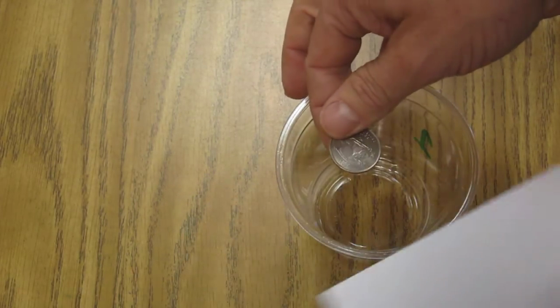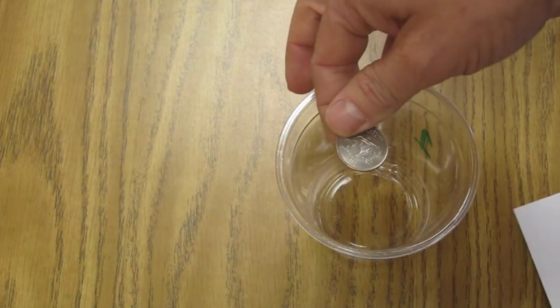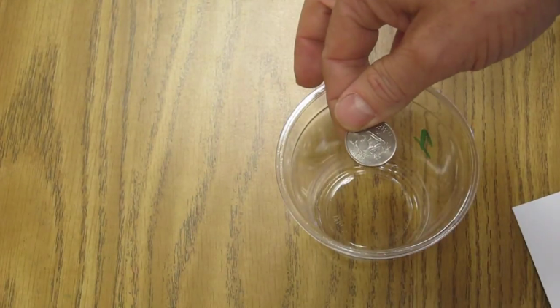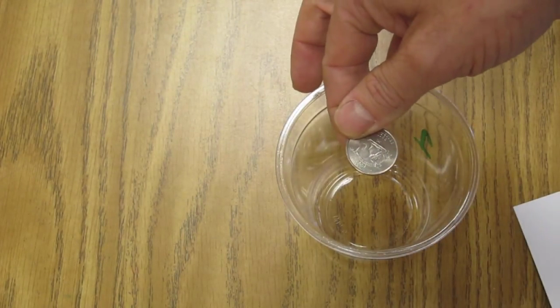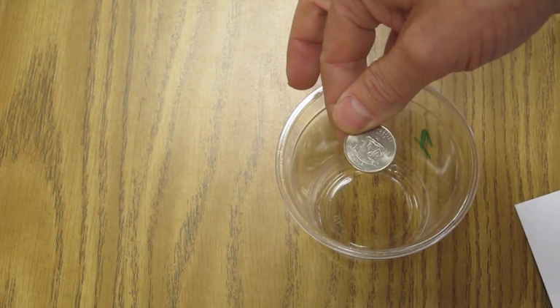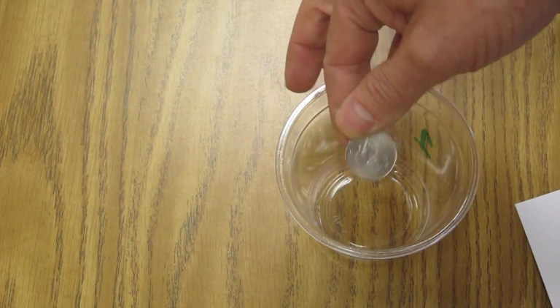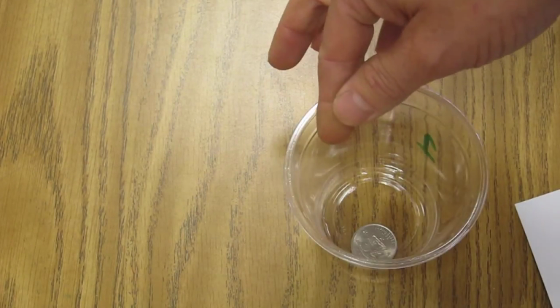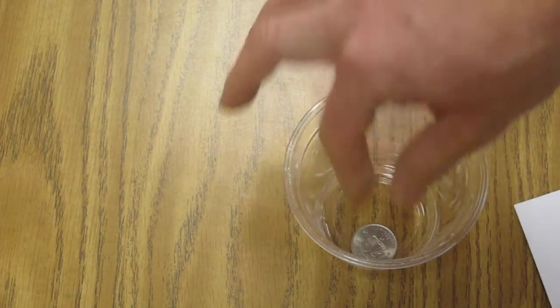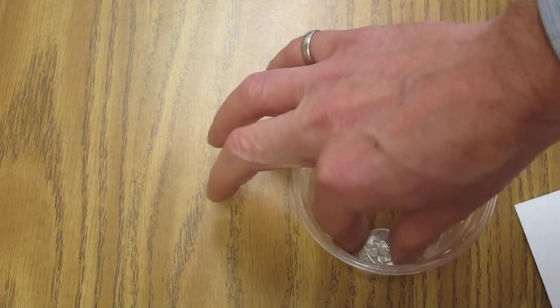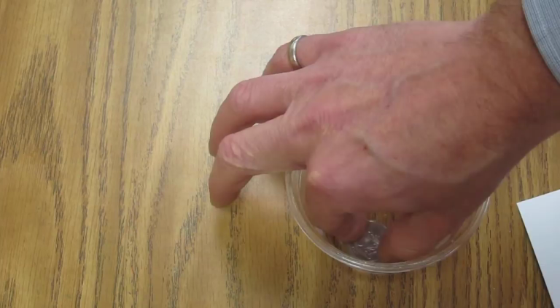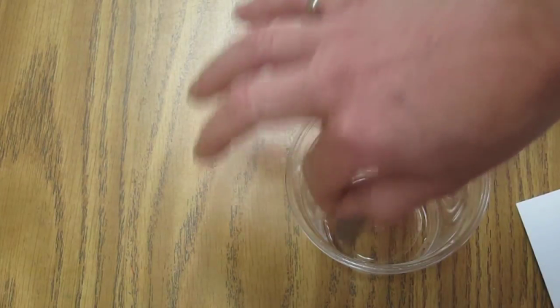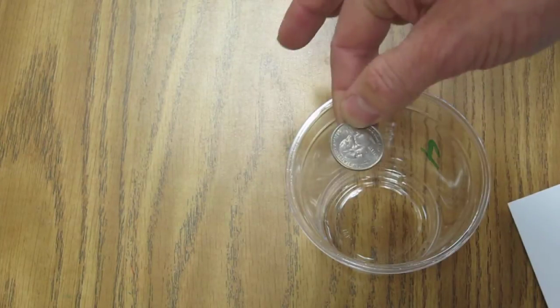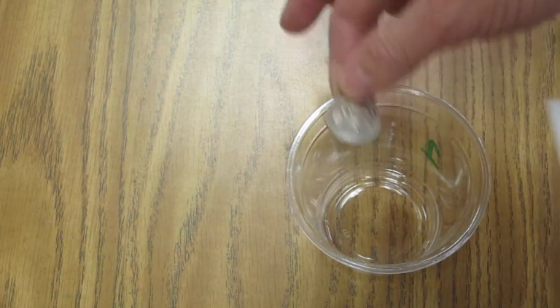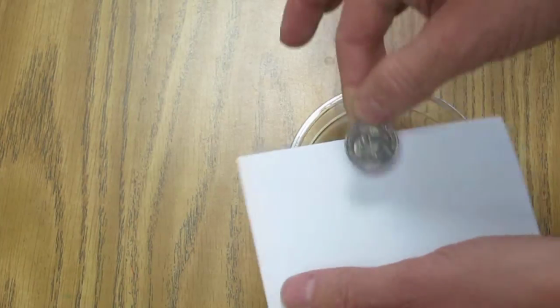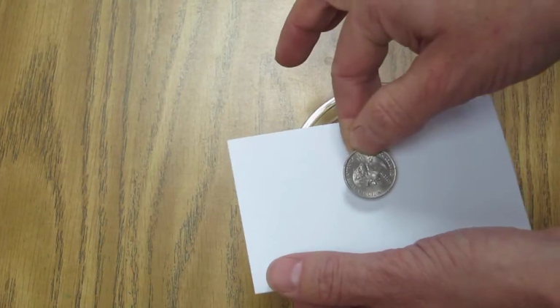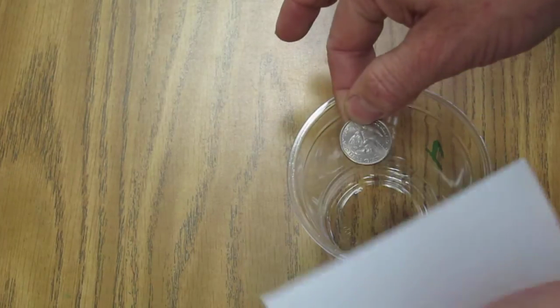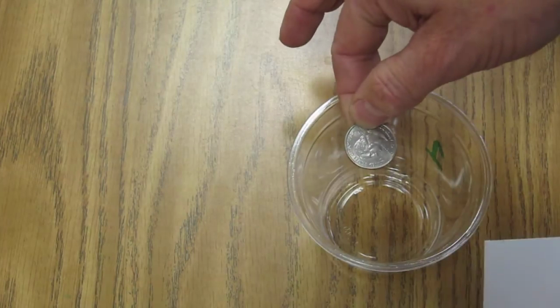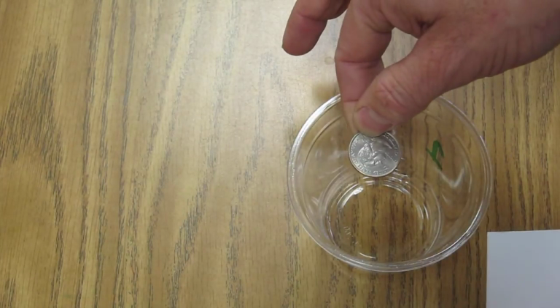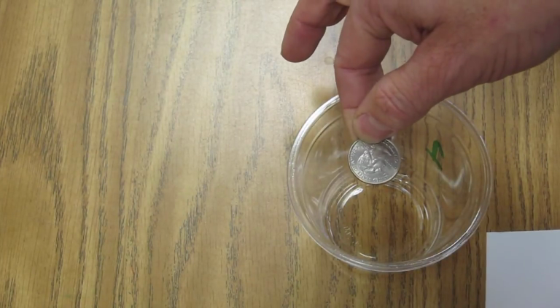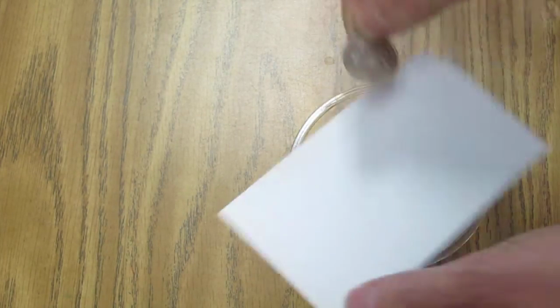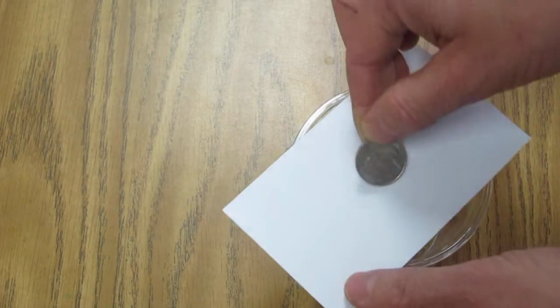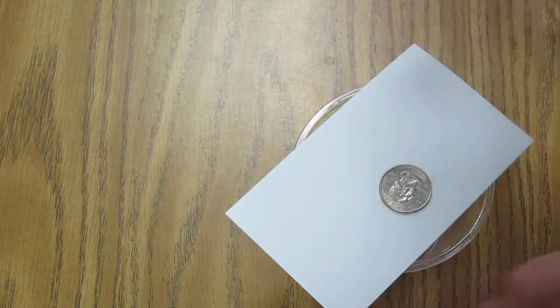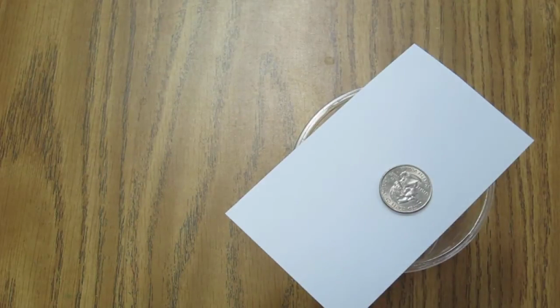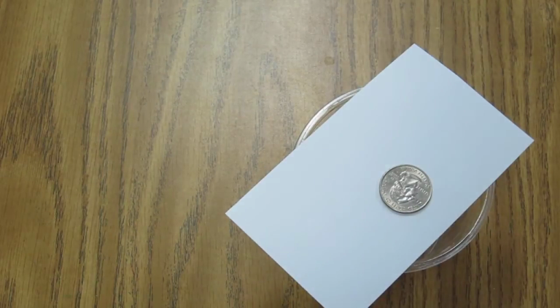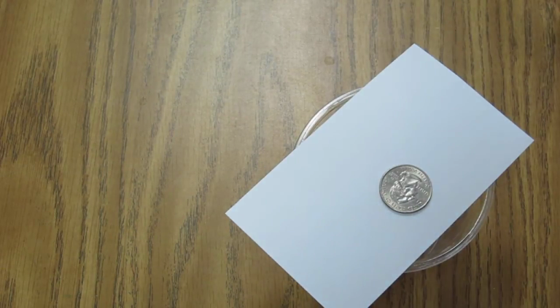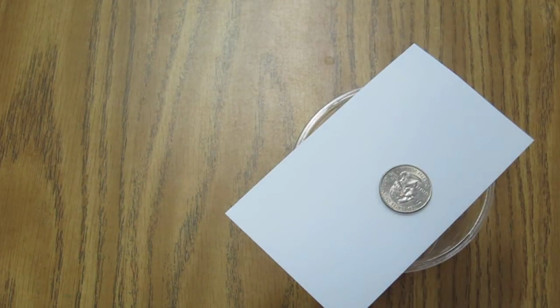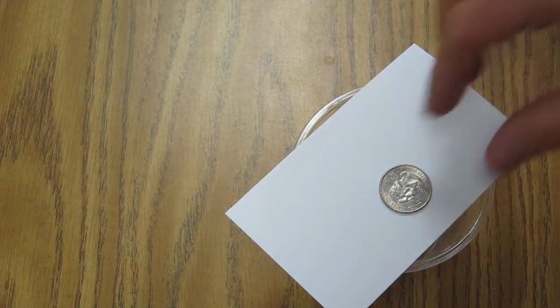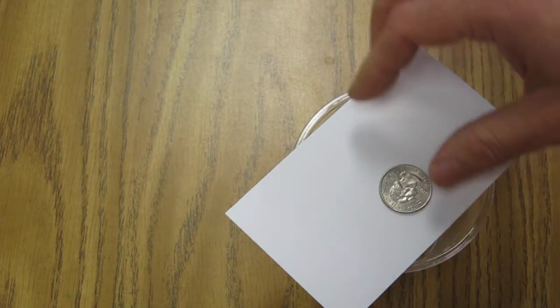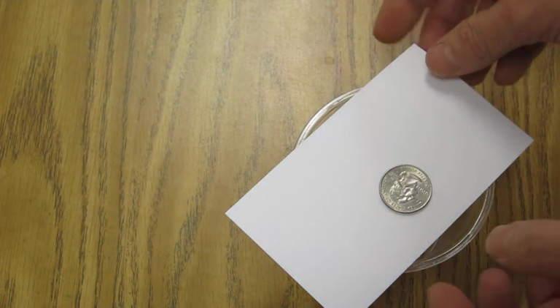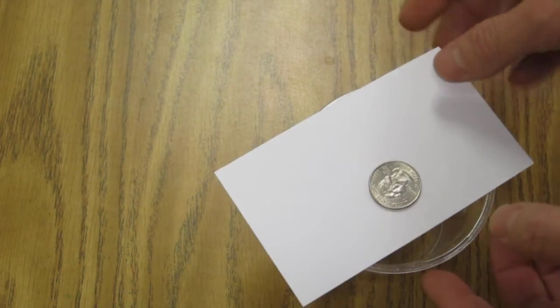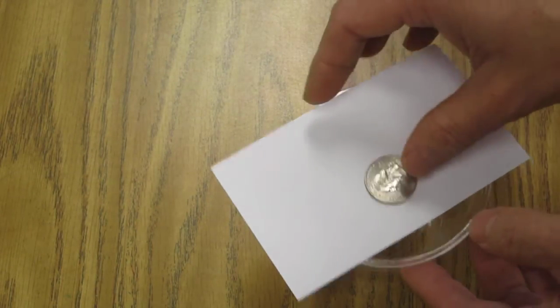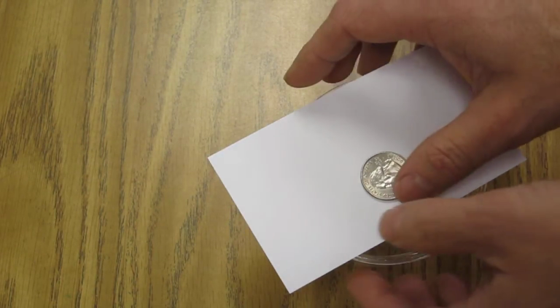It stays where it is. Eventually gravity takes over and drops it down, but that's not the point of the lab. The point is that the quarter stays exactly where it is because it has inertia — very similar to when I pulled the tablecloth out from the table setting the other day.